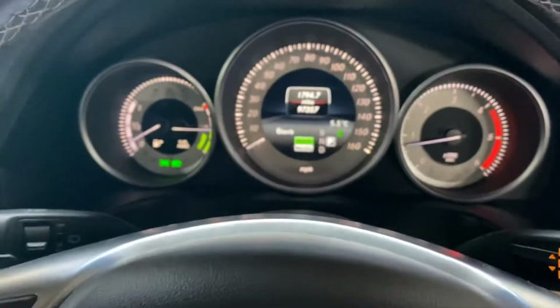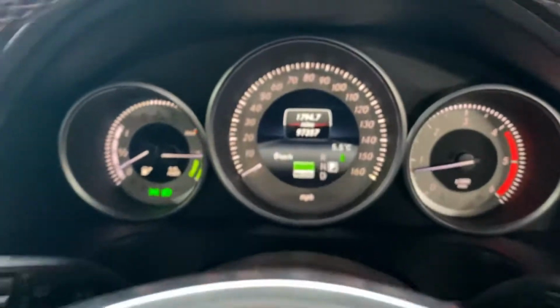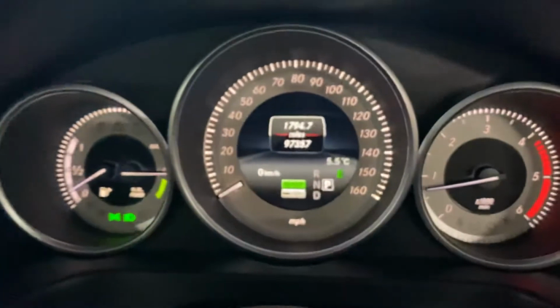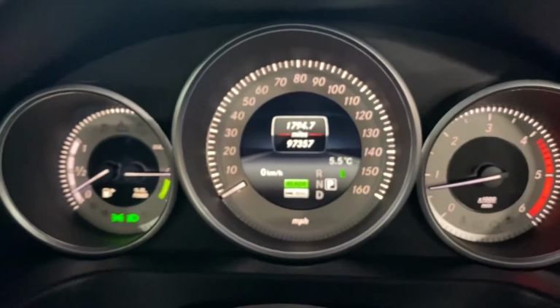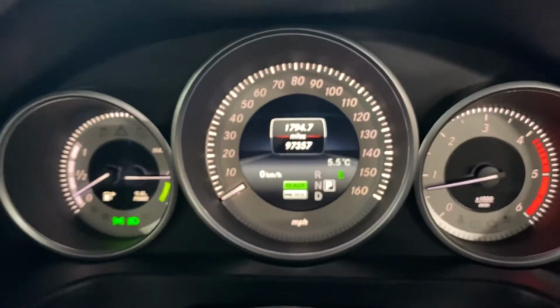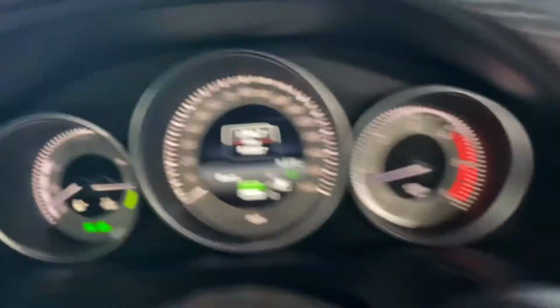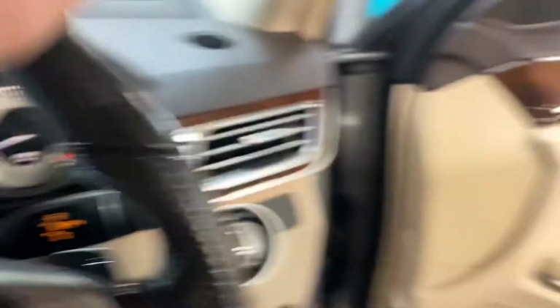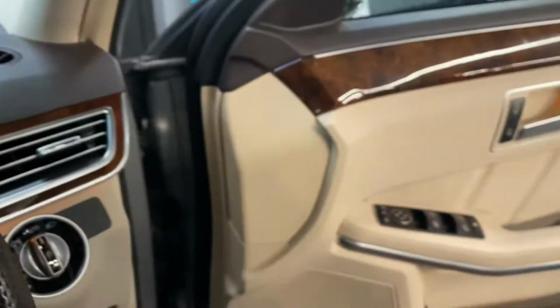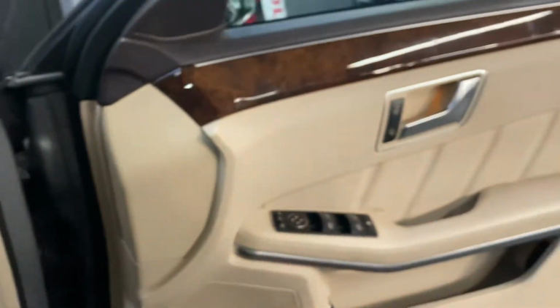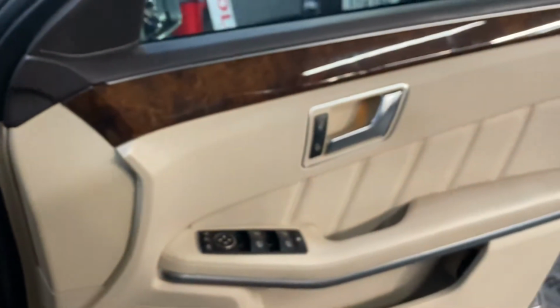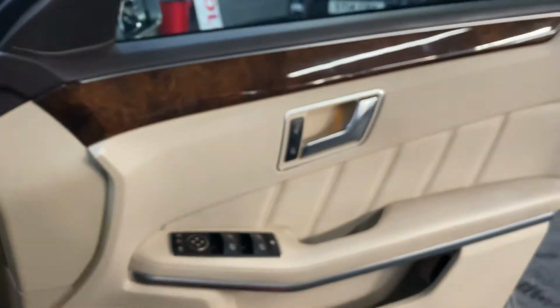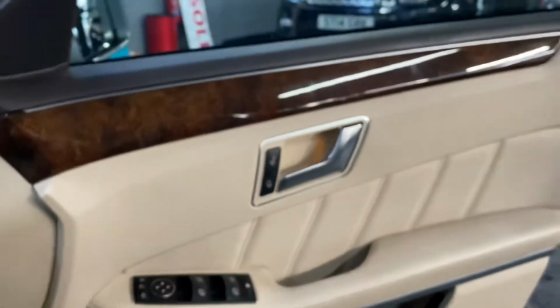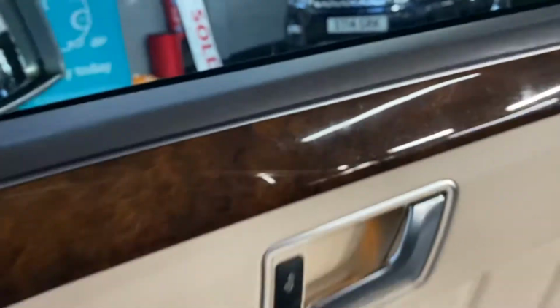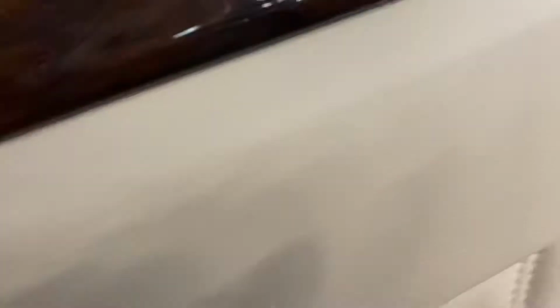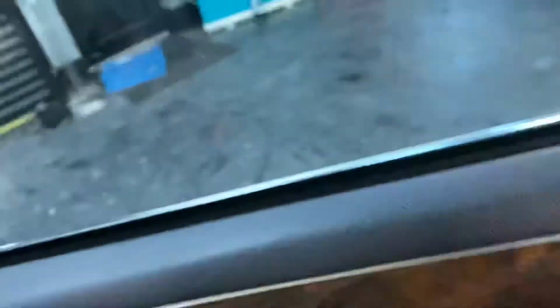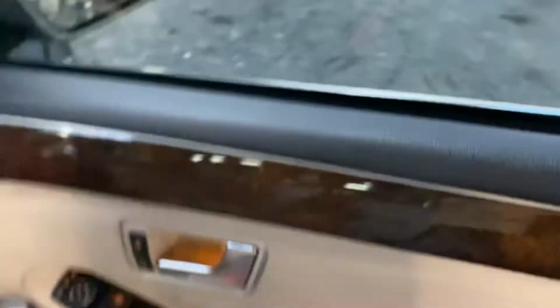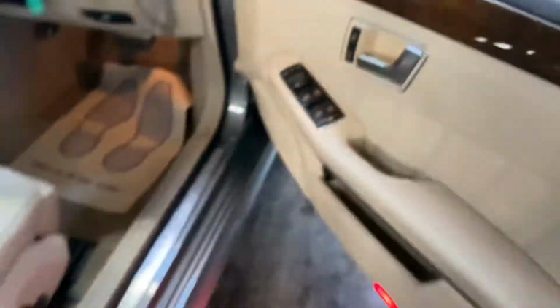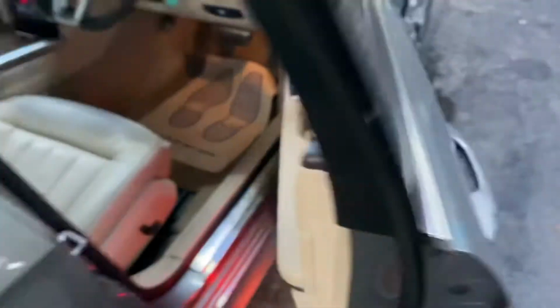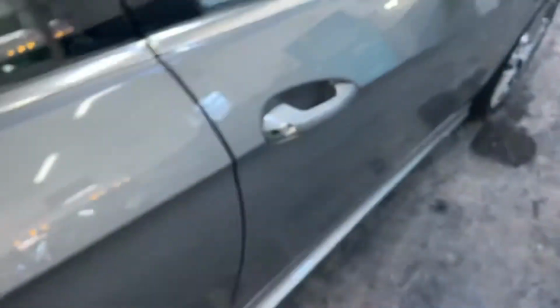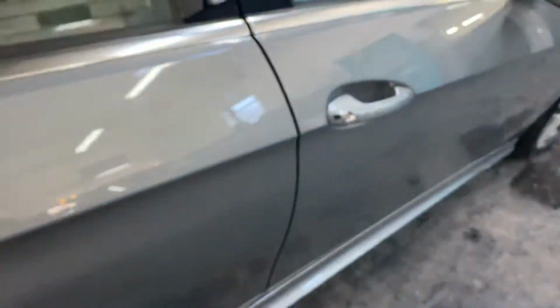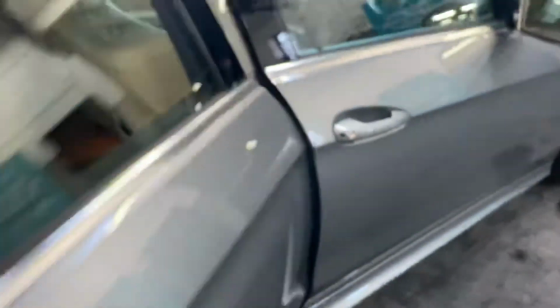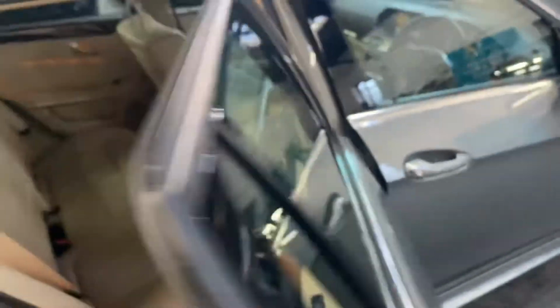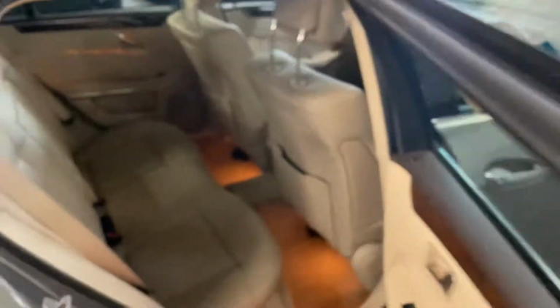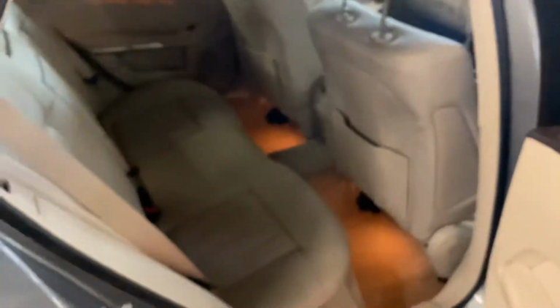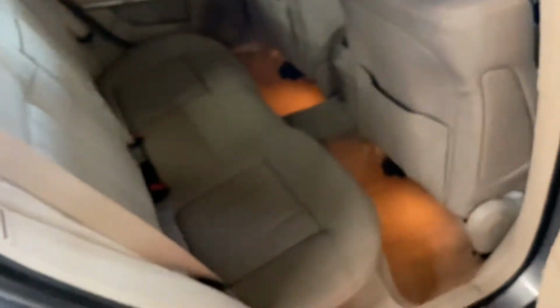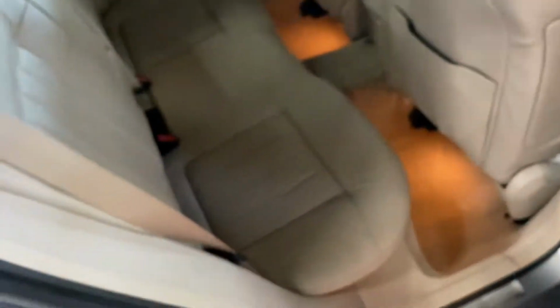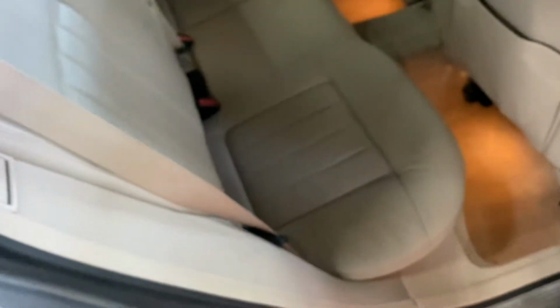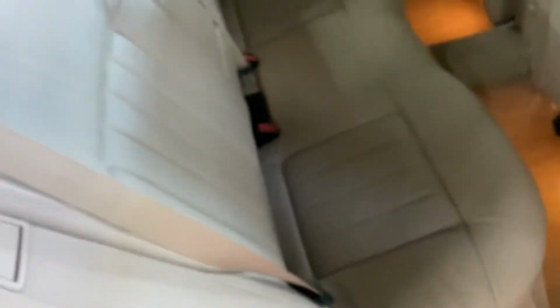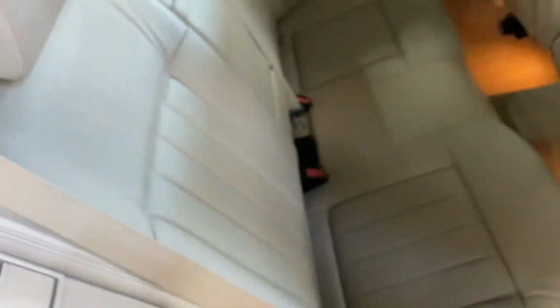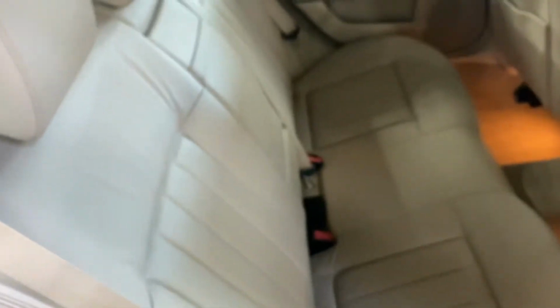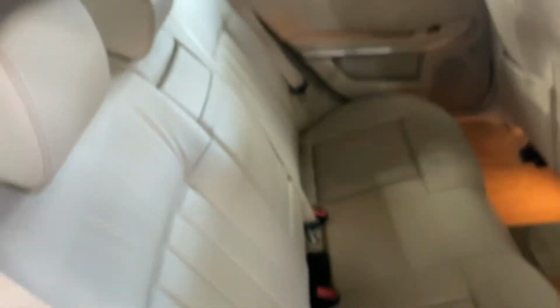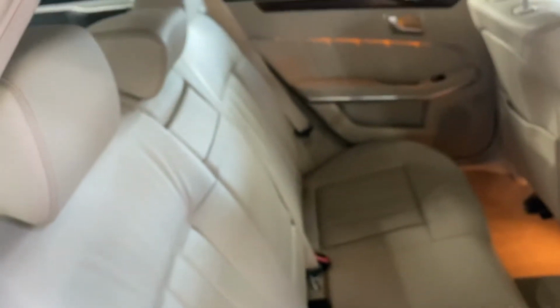There you can see your mileage with no warning lights. Moving to the rear — again, nice and clean and tidy in here, no marks, tears, or rips or anything.